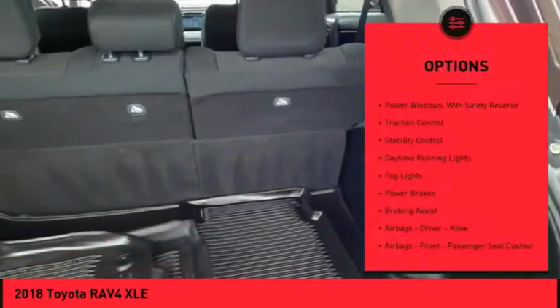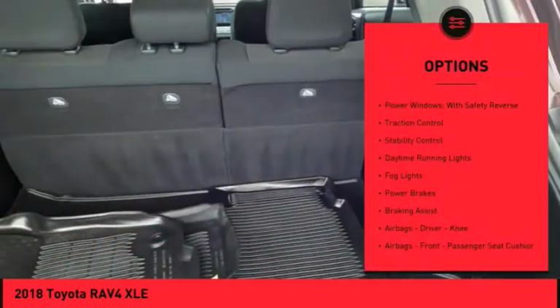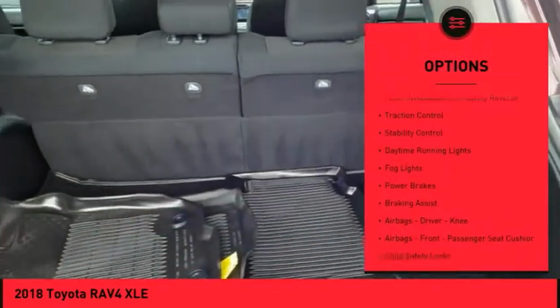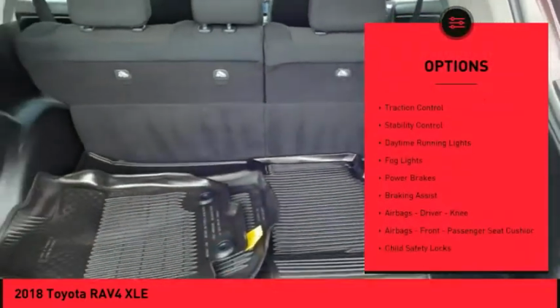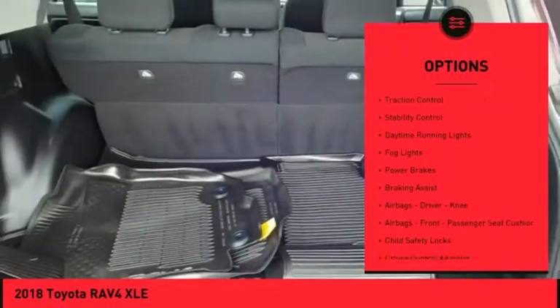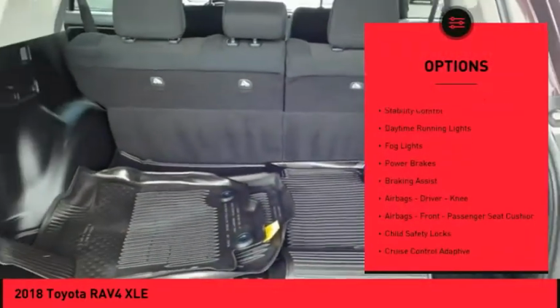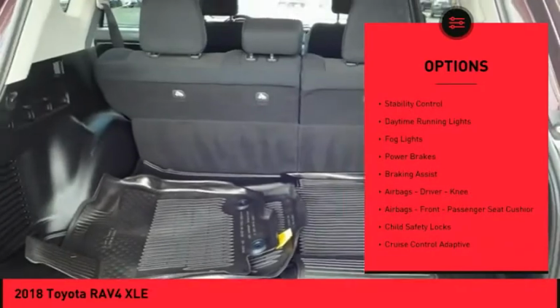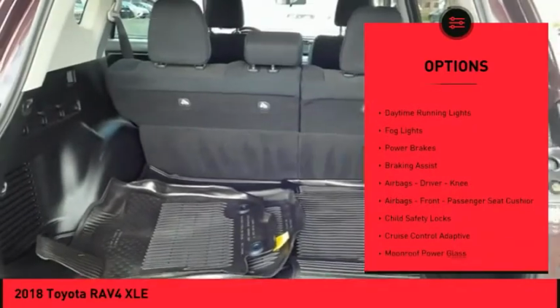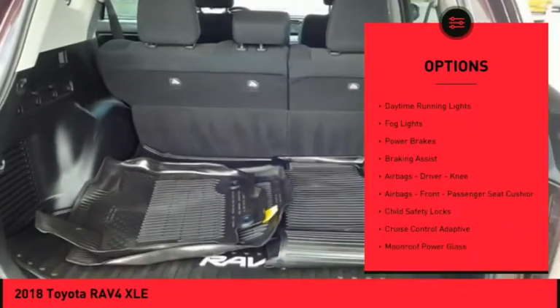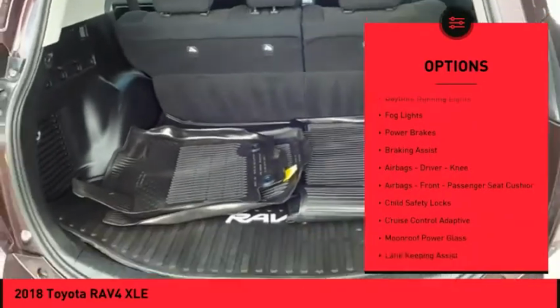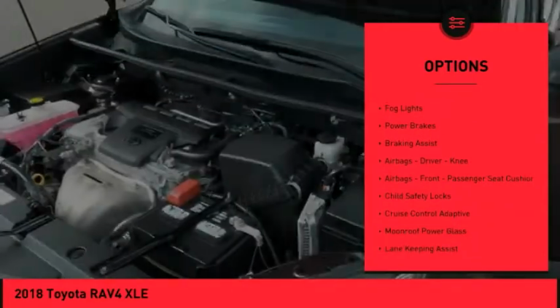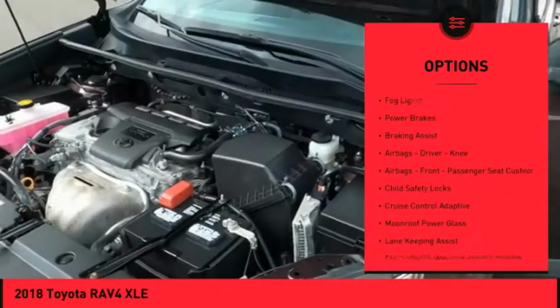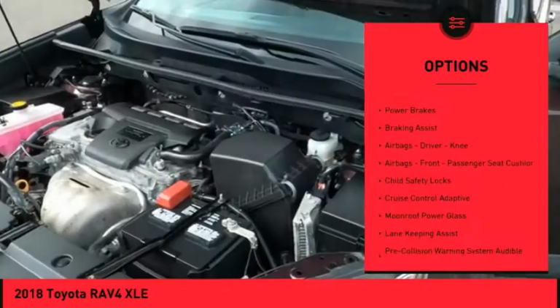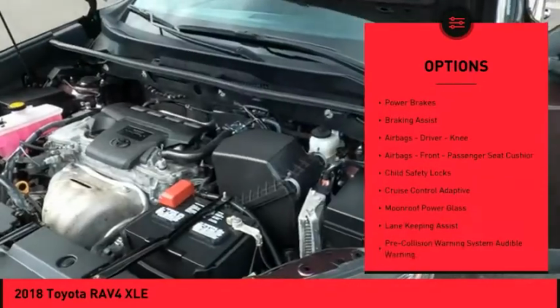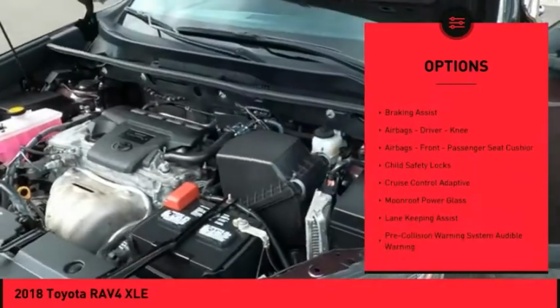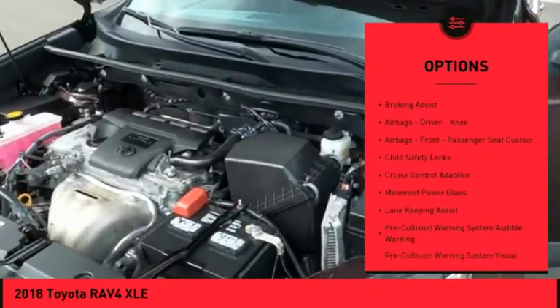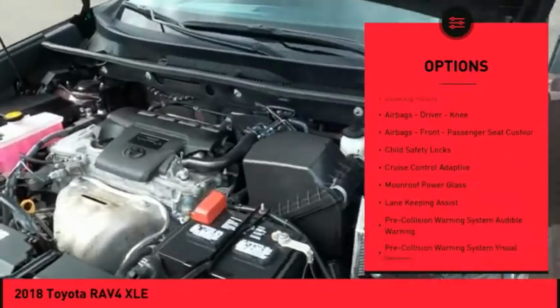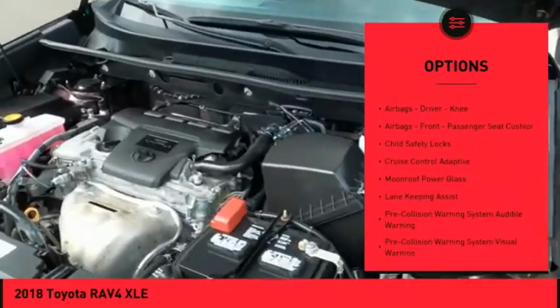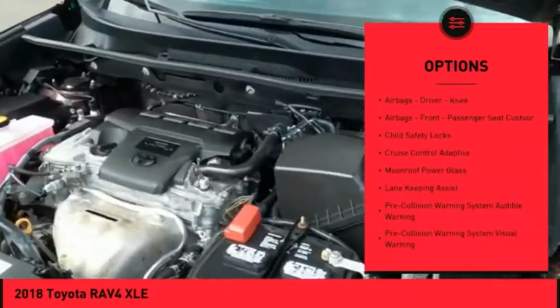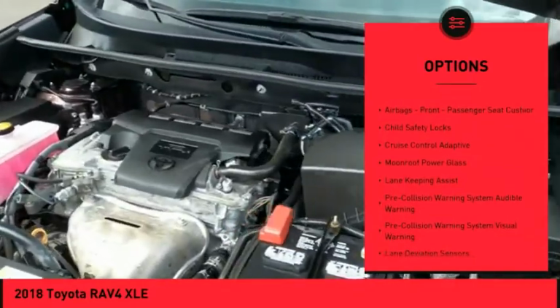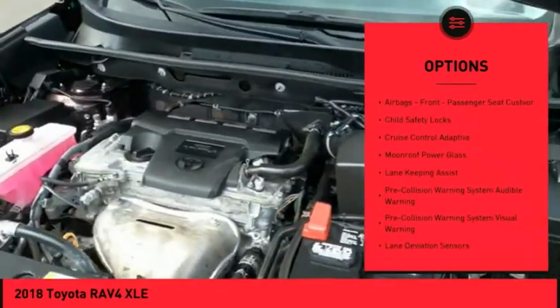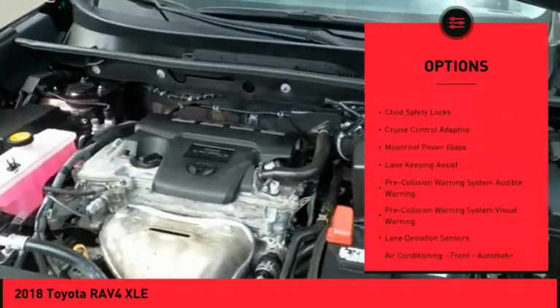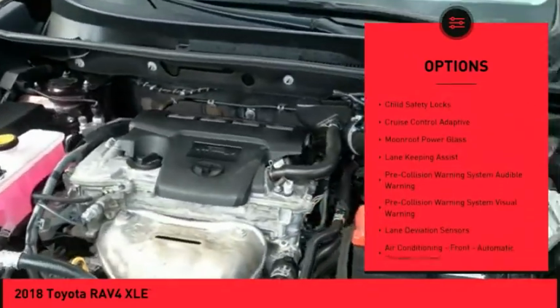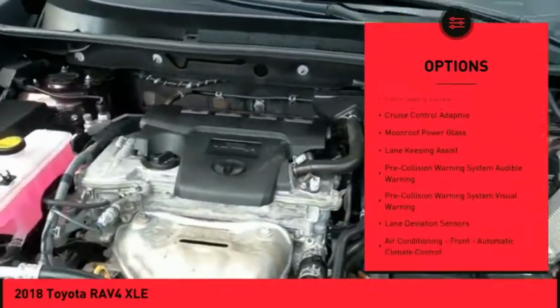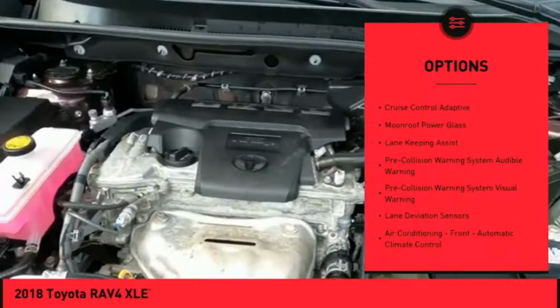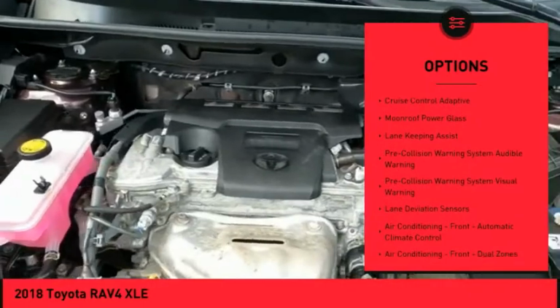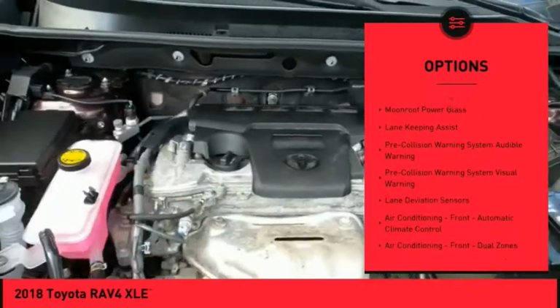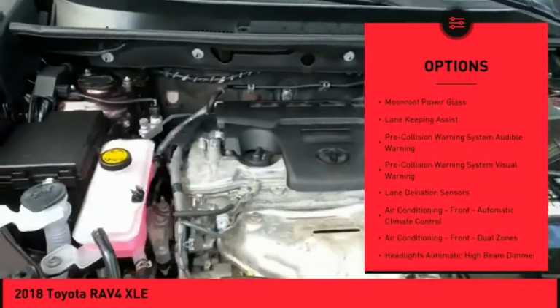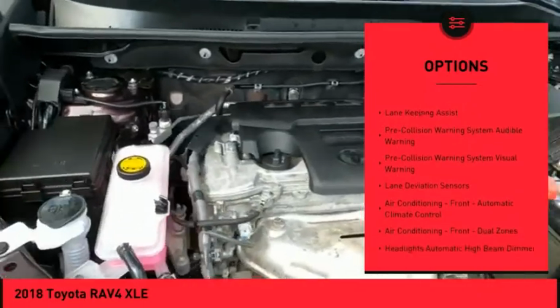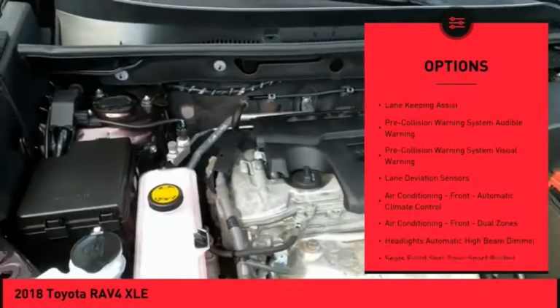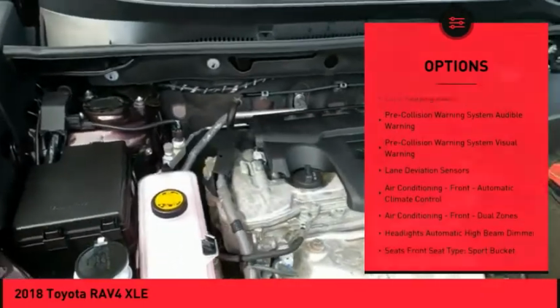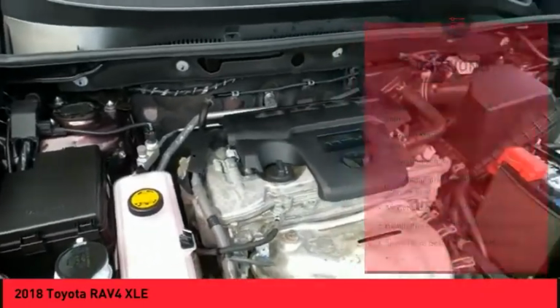Power windows with safety reverse, traction control, stability control, daytime running lights, fog lights, power brakes, braking assist.